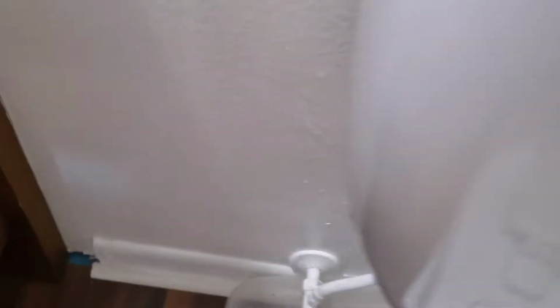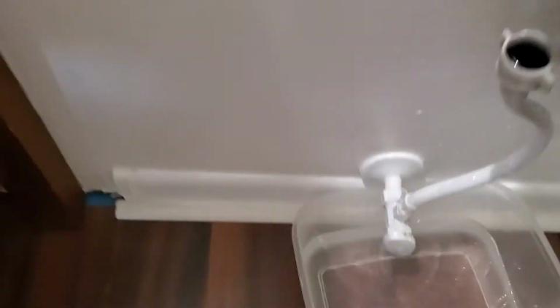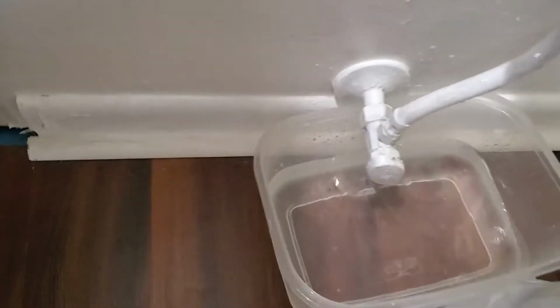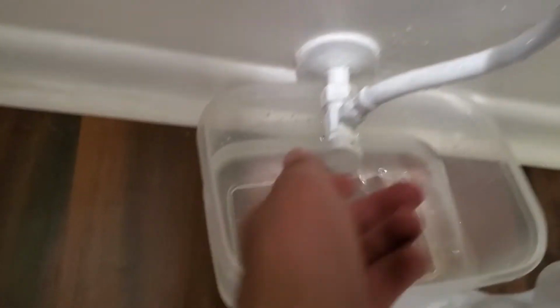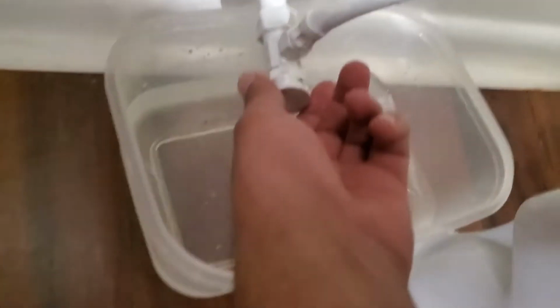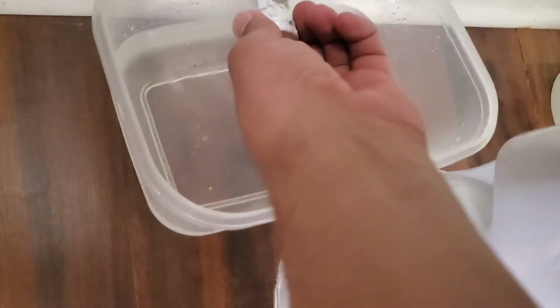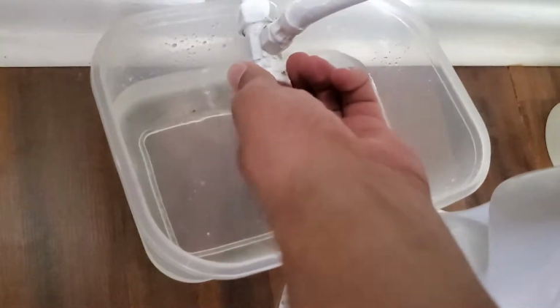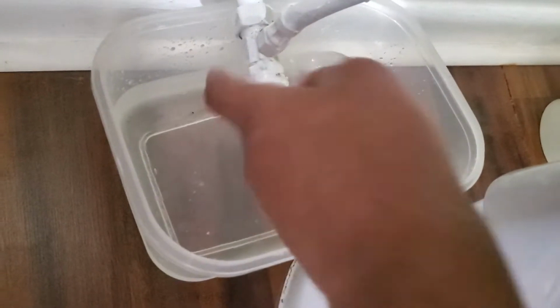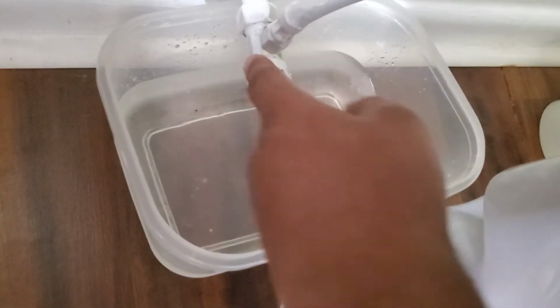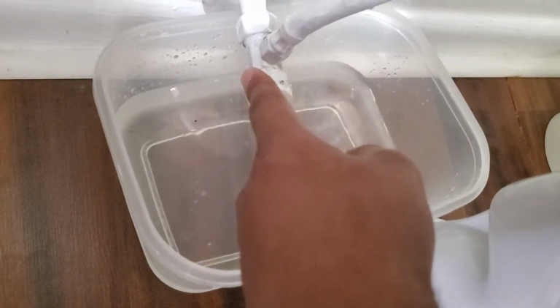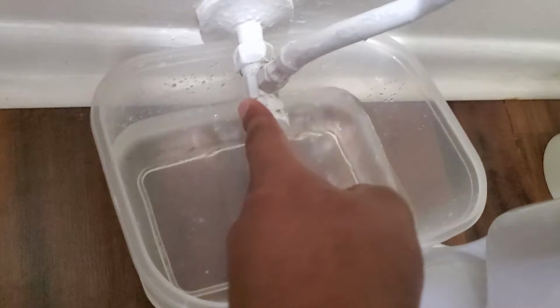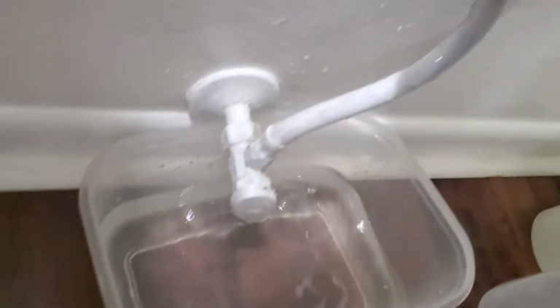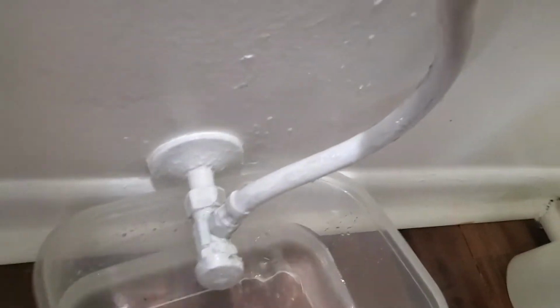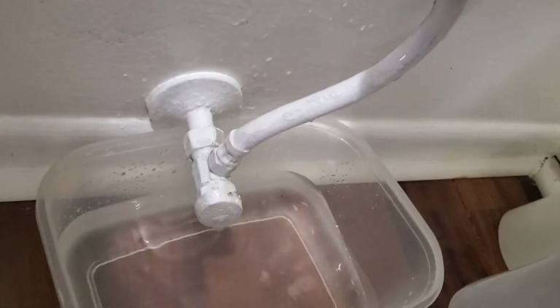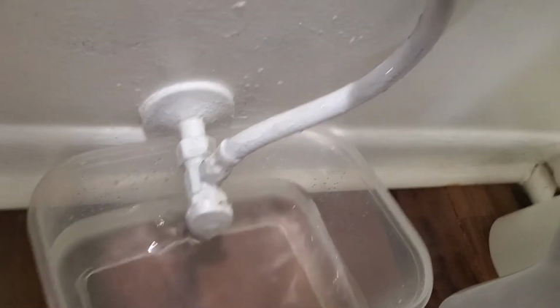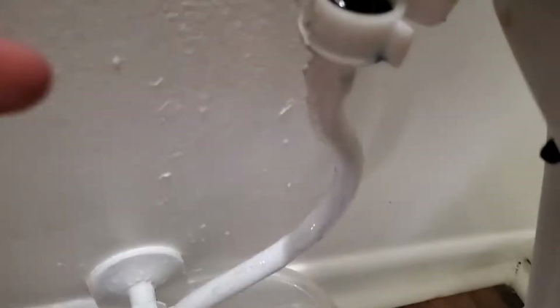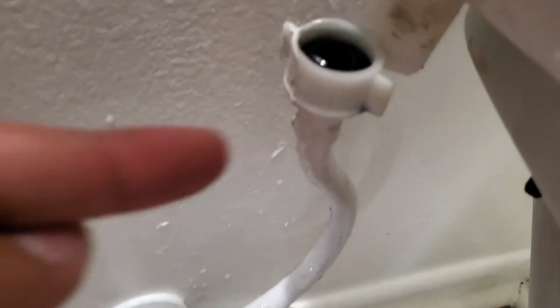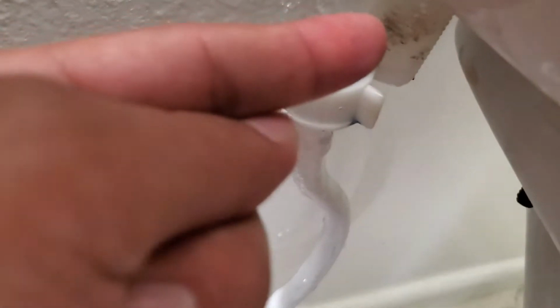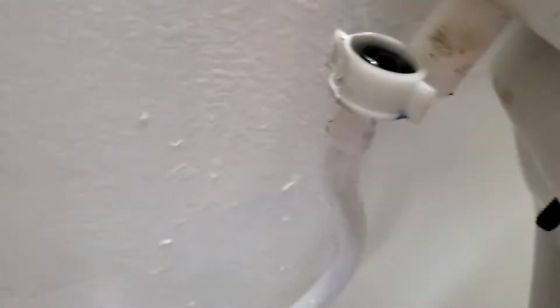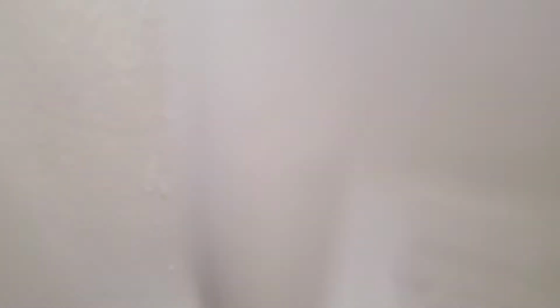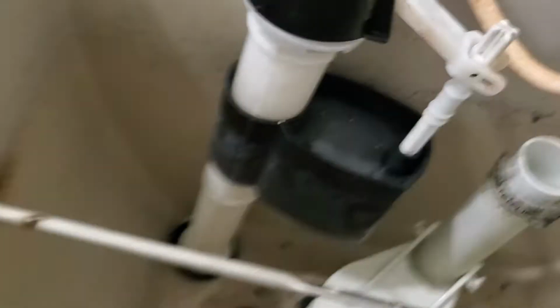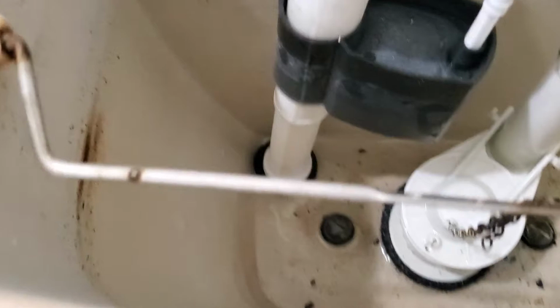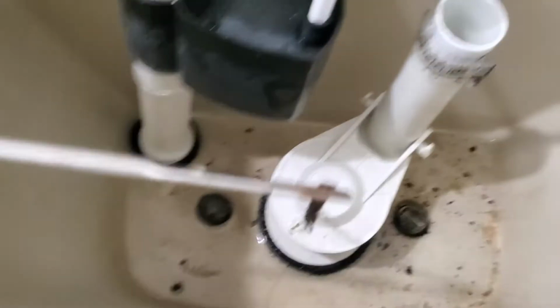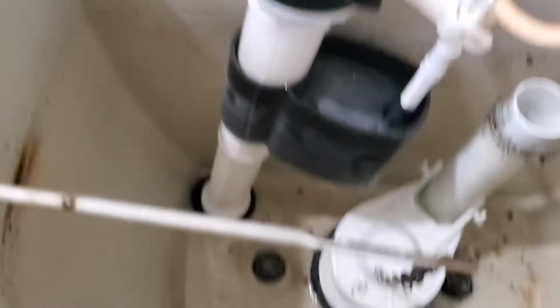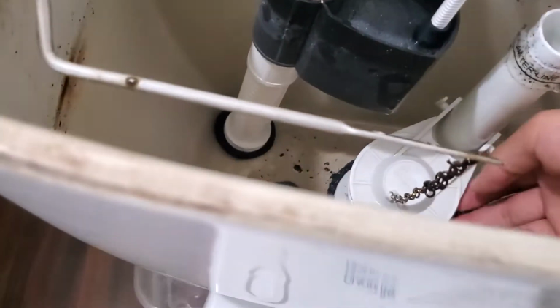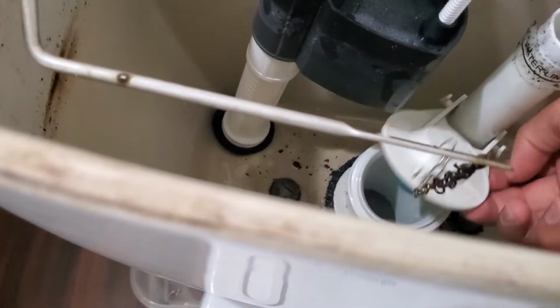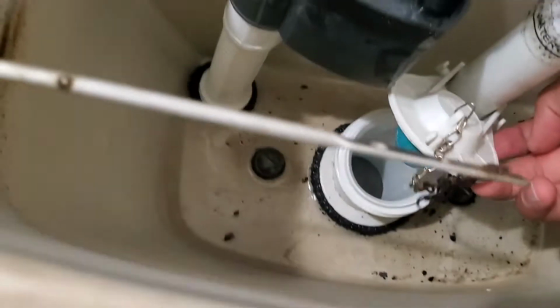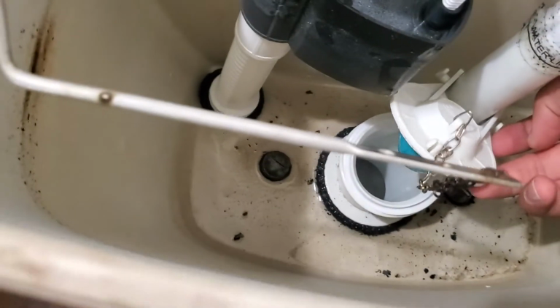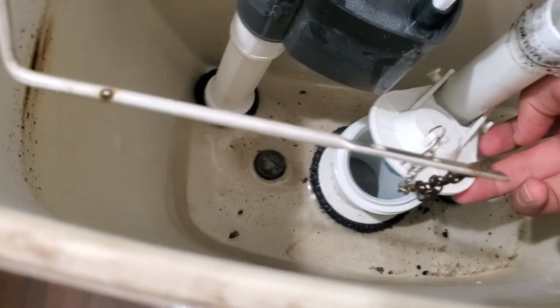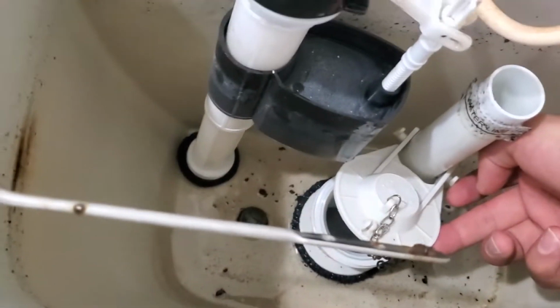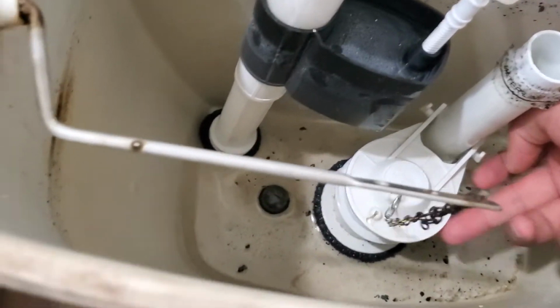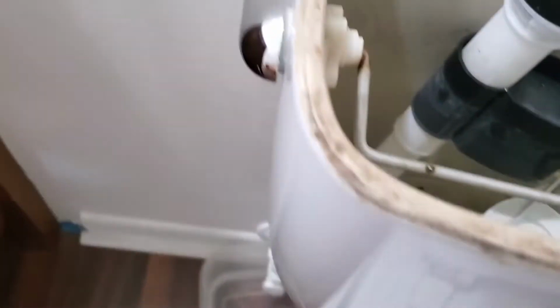So the first step you're gonna want to do is turn off your water. We've gone ahead and done that — it's just leaking a little bit over here. And then the next thing is to go ahead and empty out all the water, which we've already done.